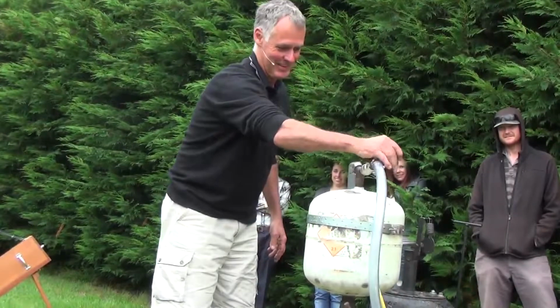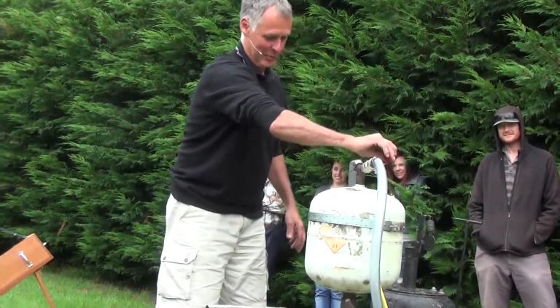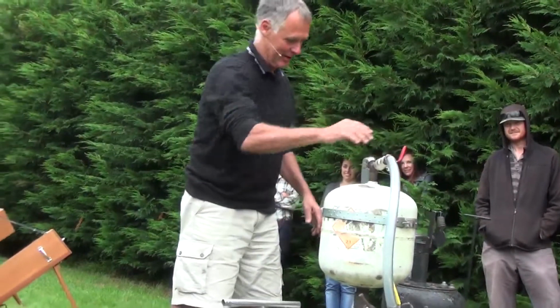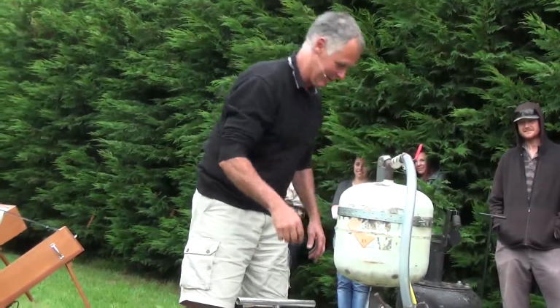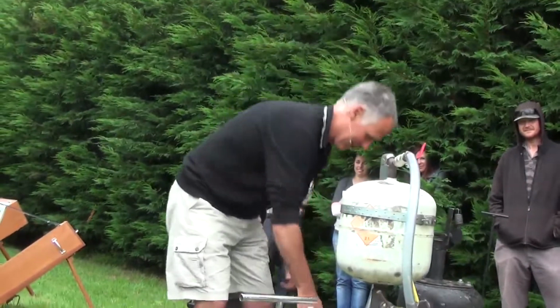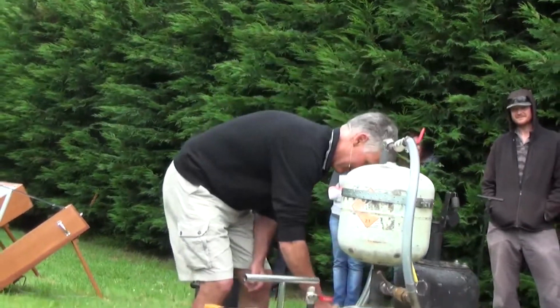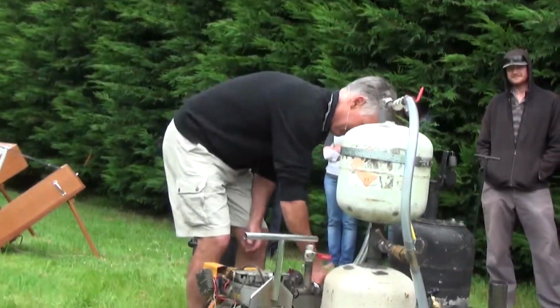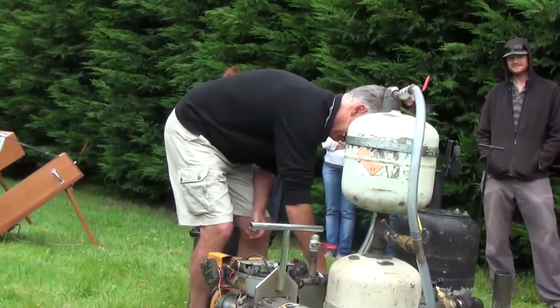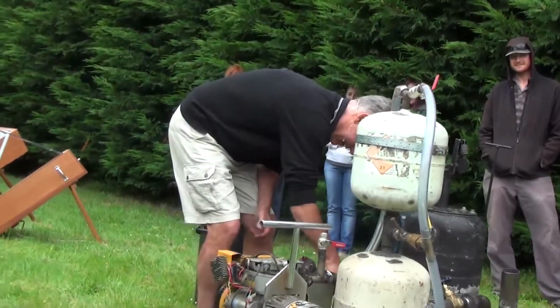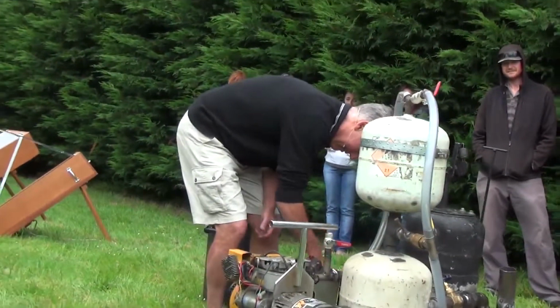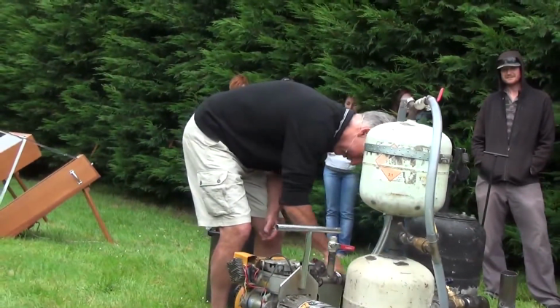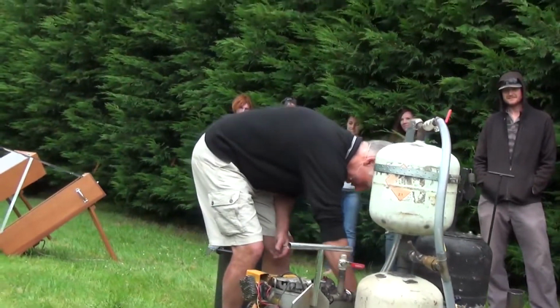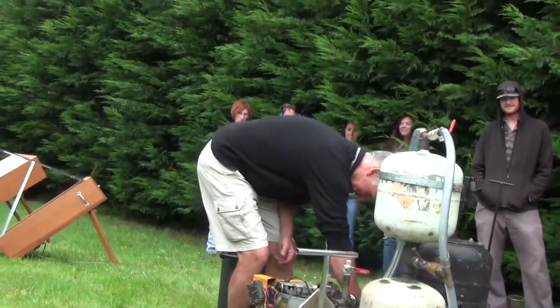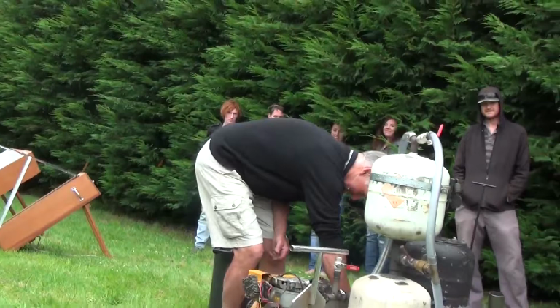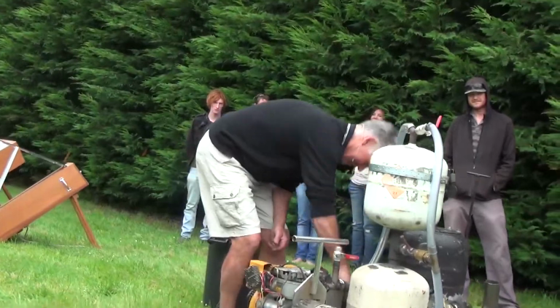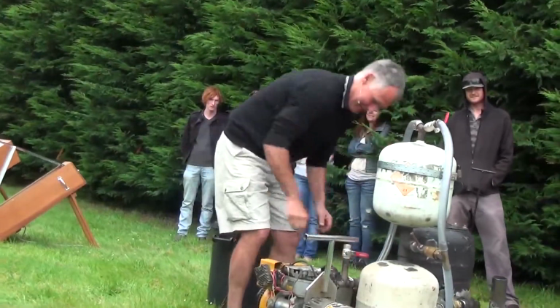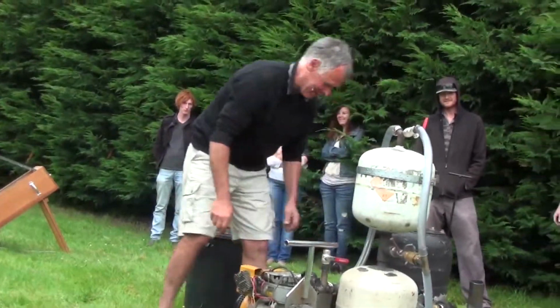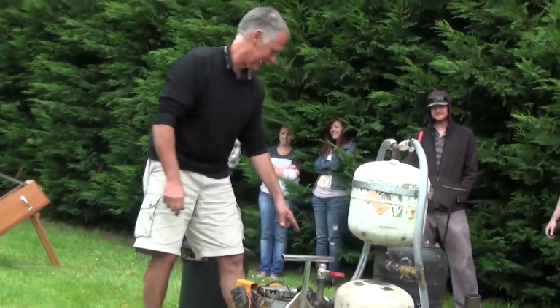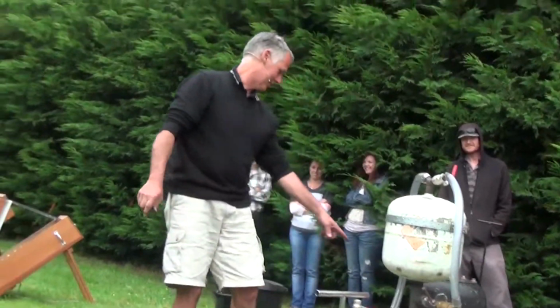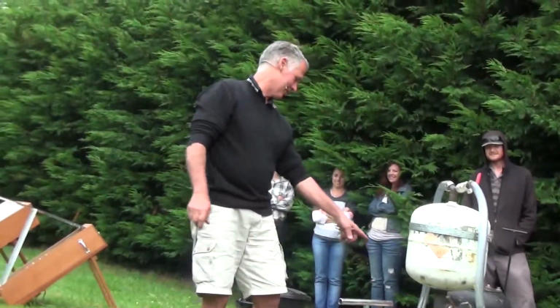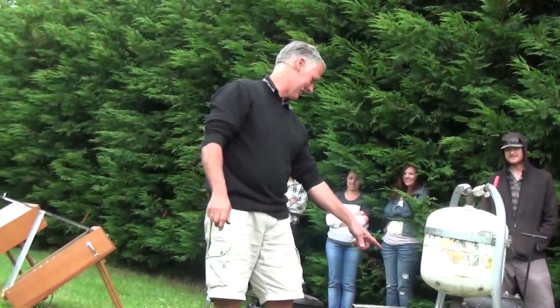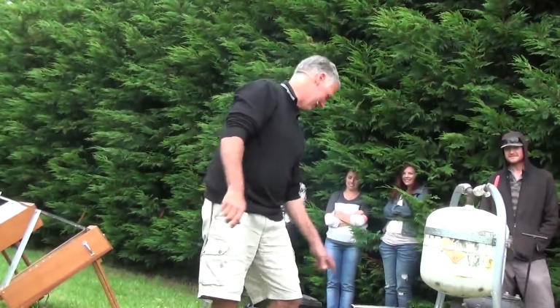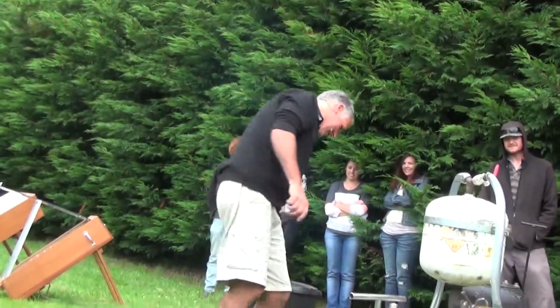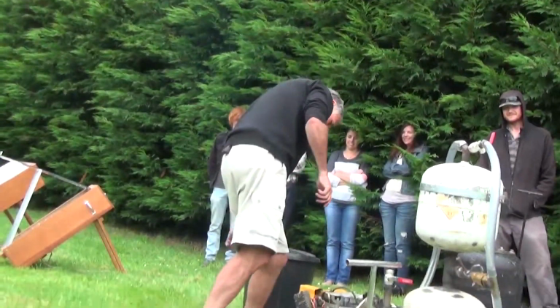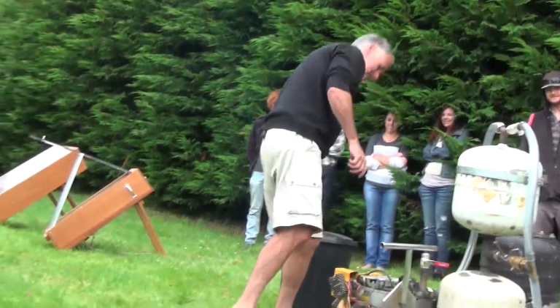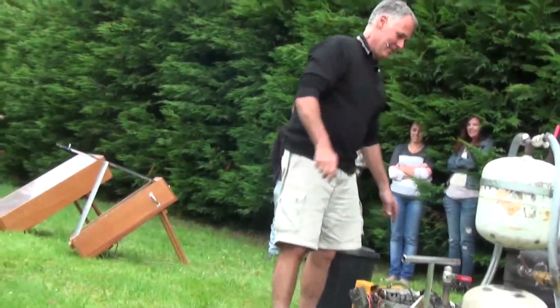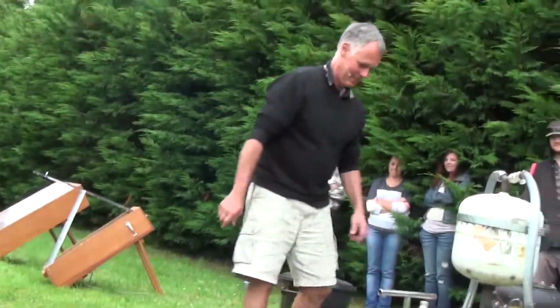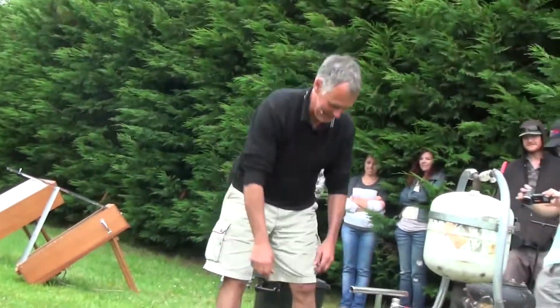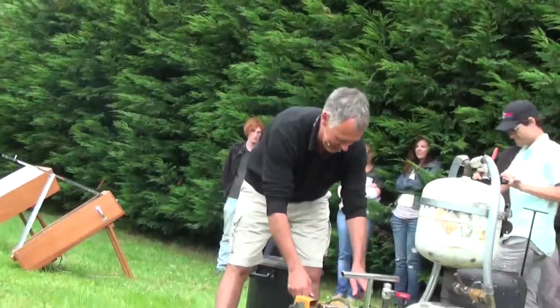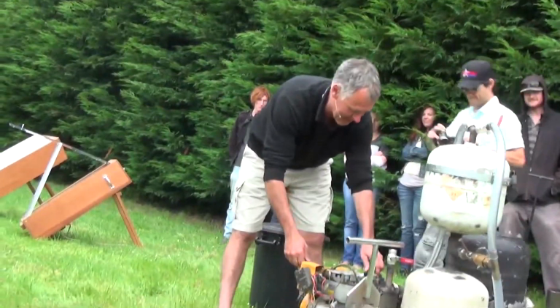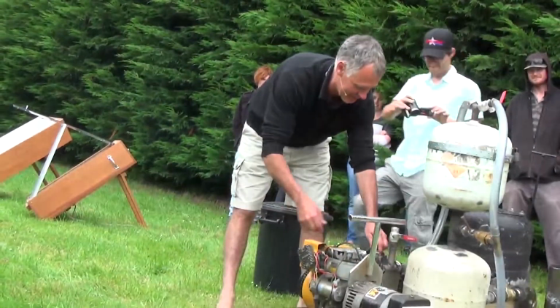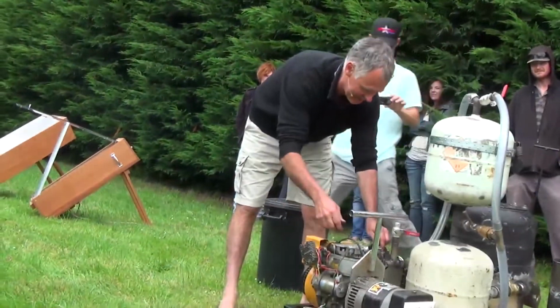We're blocking it off there and turning that off. There should be some flames coming out here in due course. We're going to try and see if we can get it started.